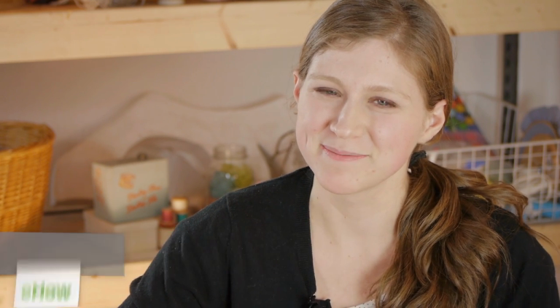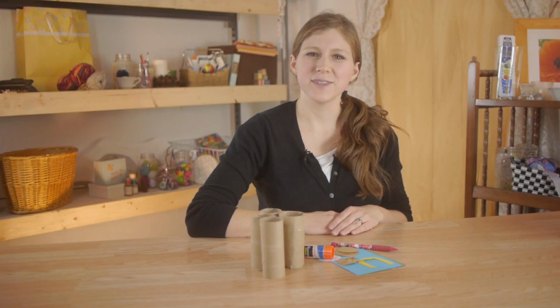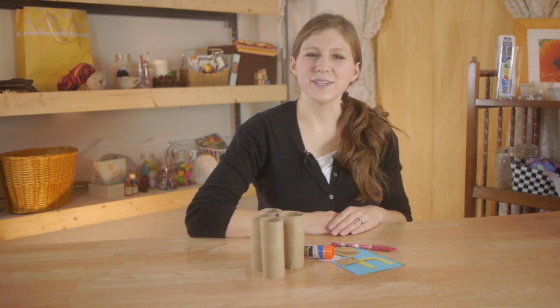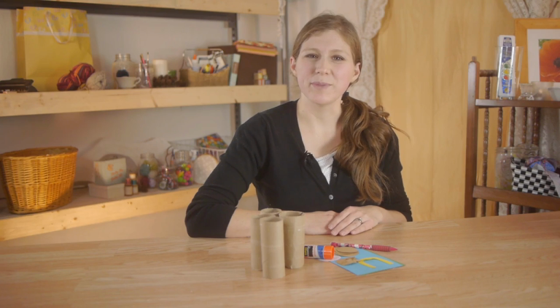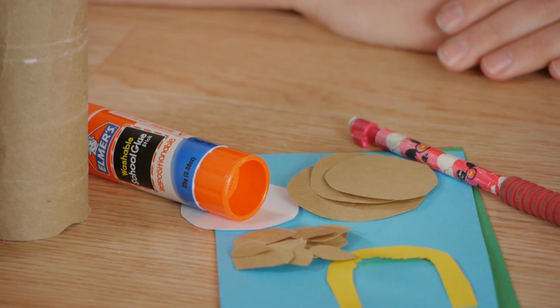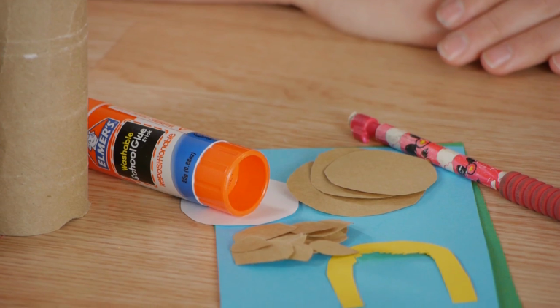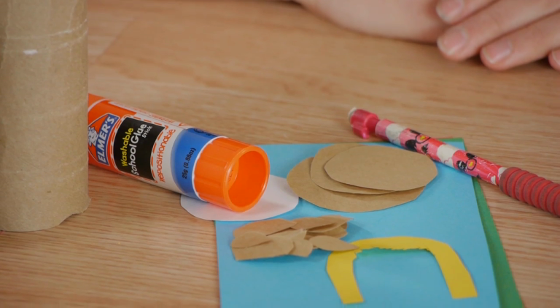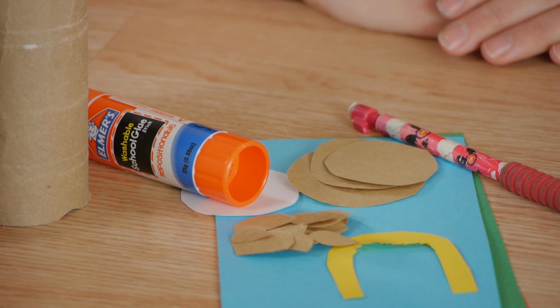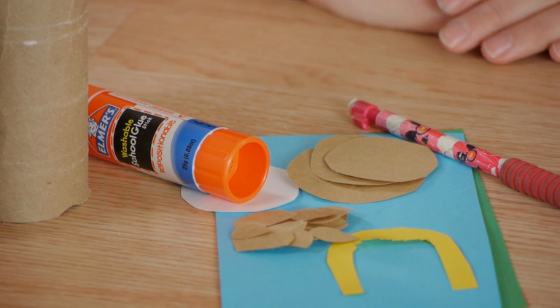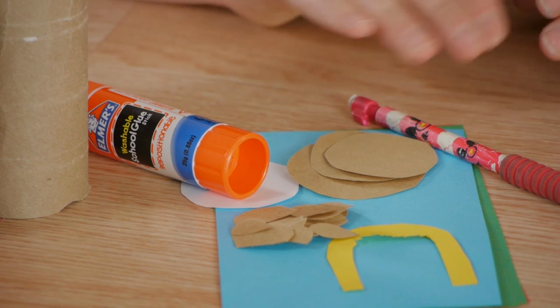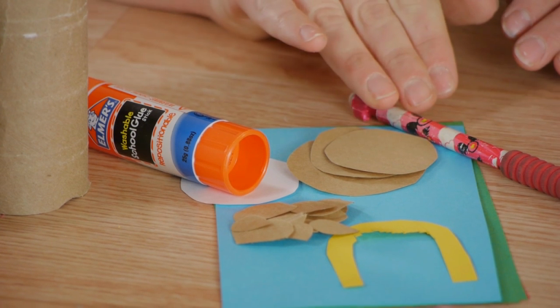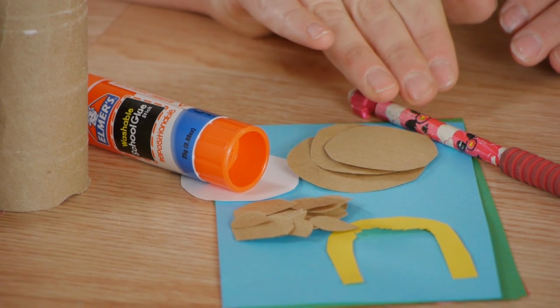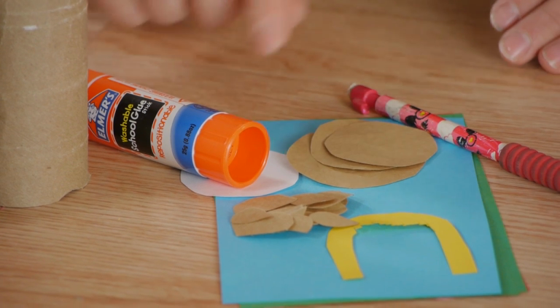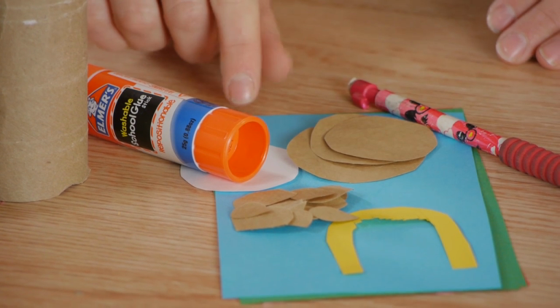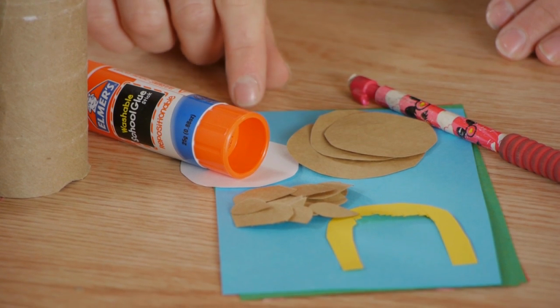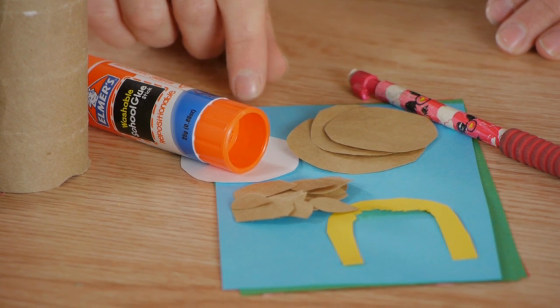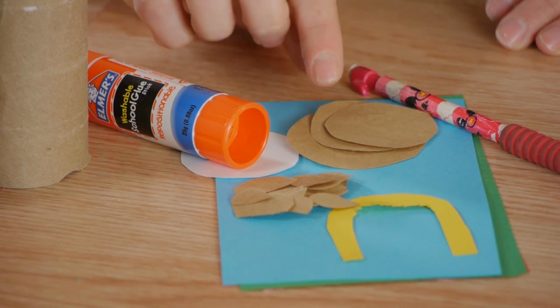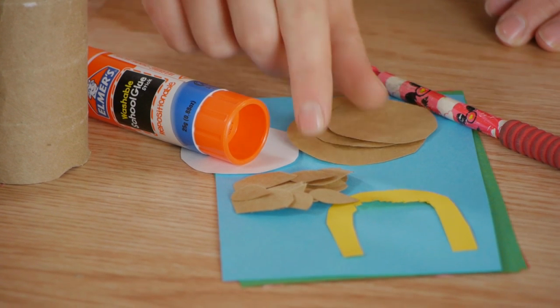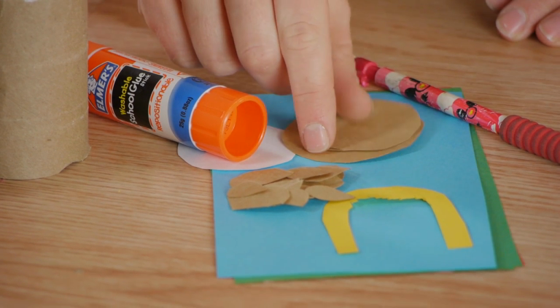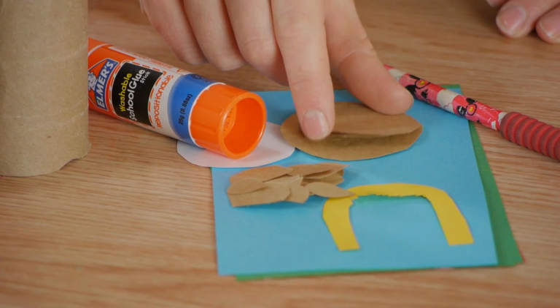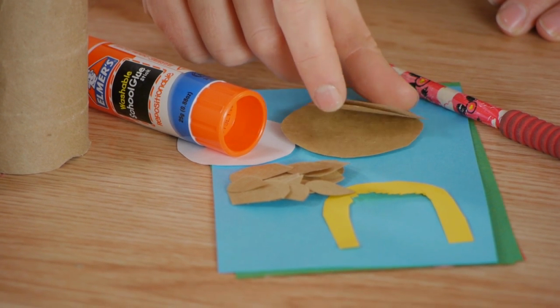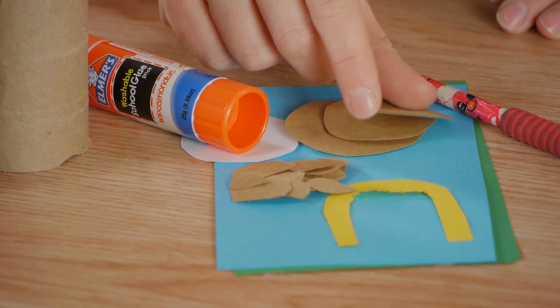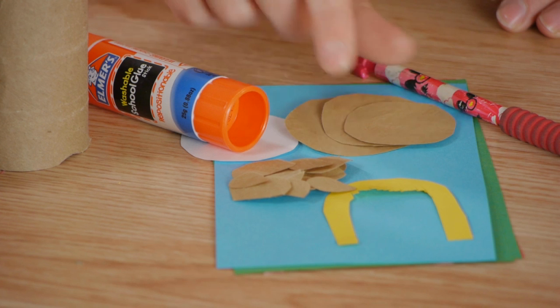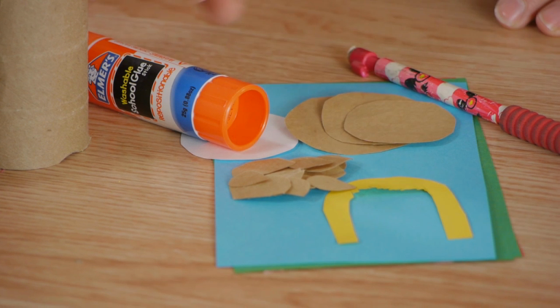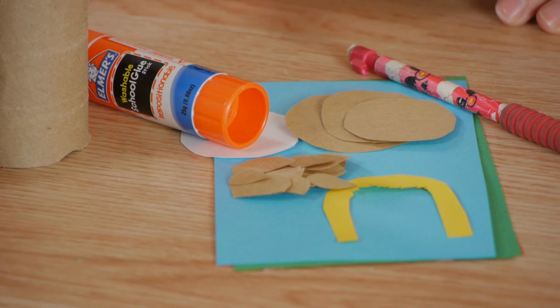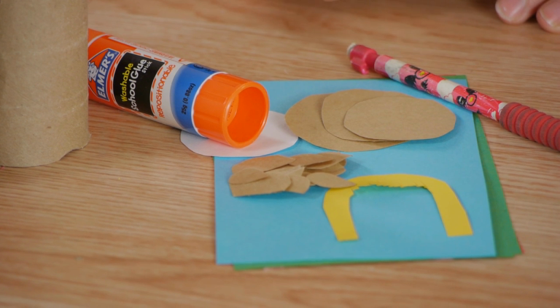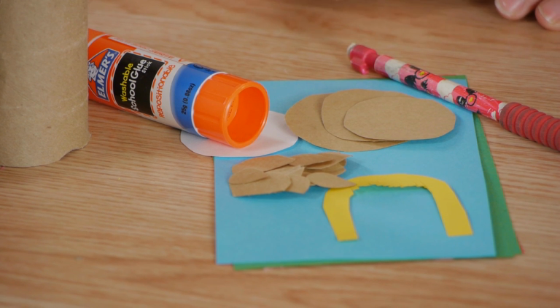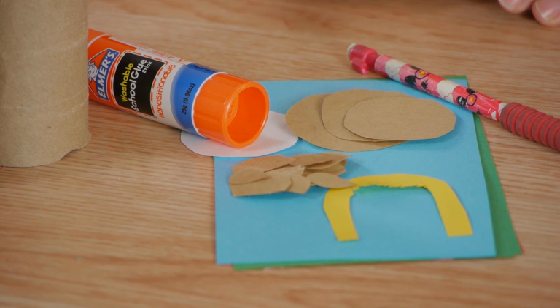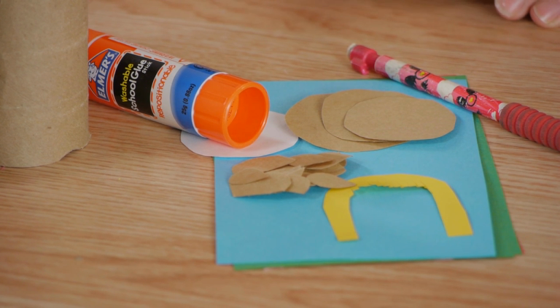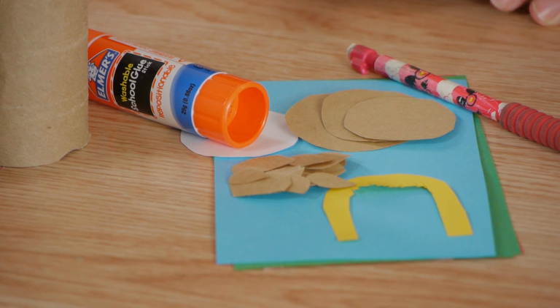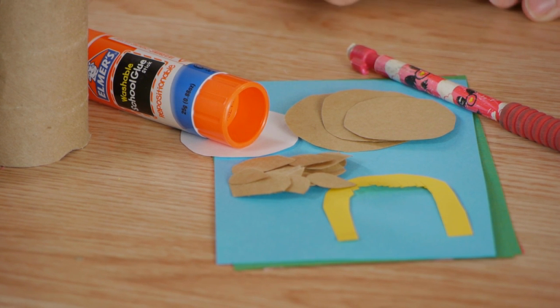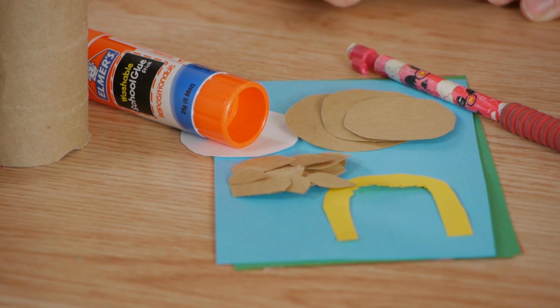For this you'll need toilet paper rolls, stick glue, a pencil, construction paper, and cut out pieces for heads, hair, ears, hands, and feet.